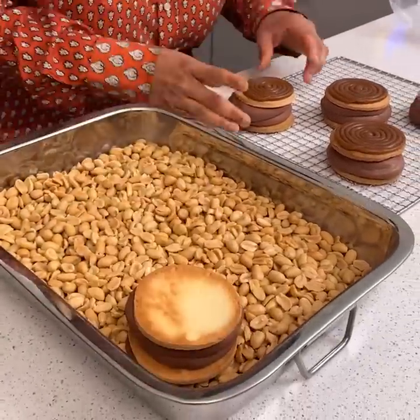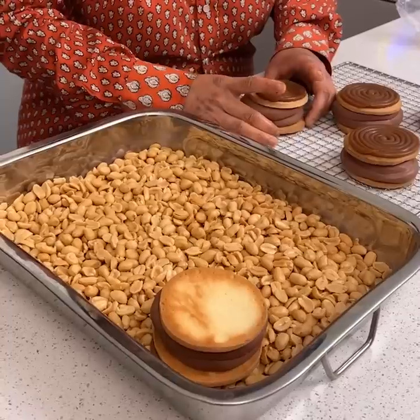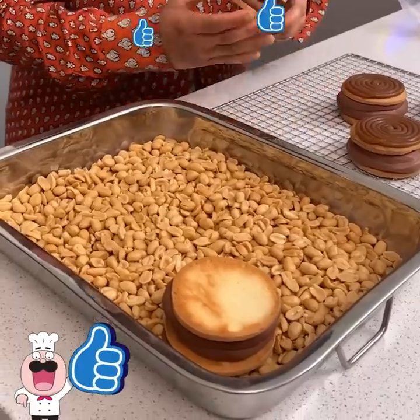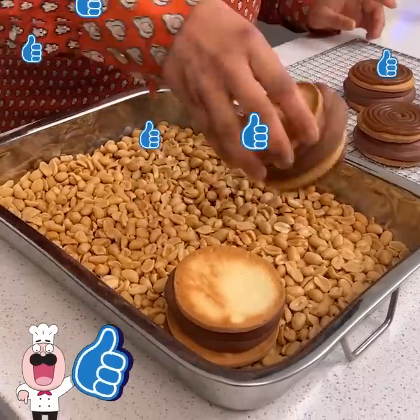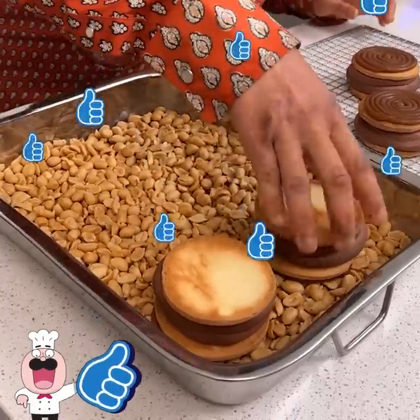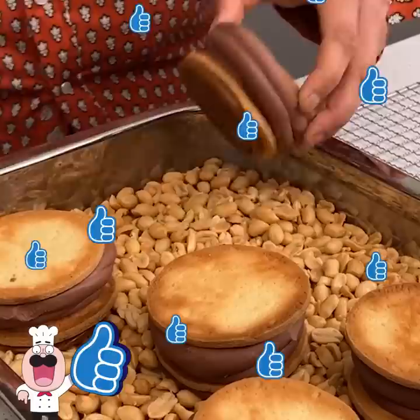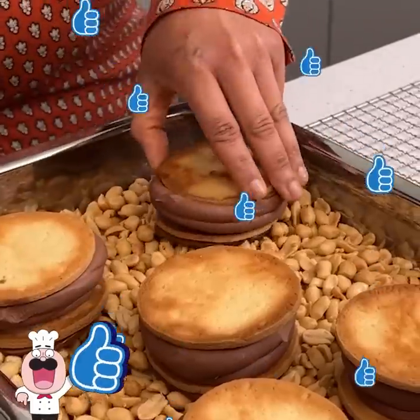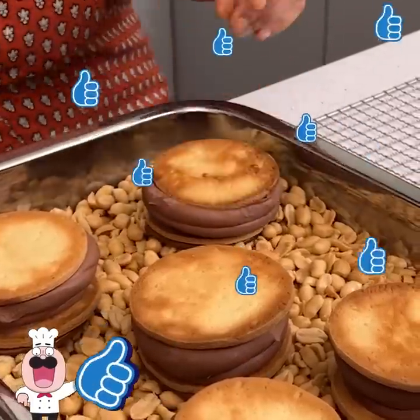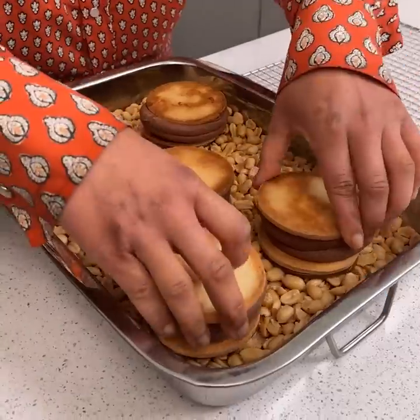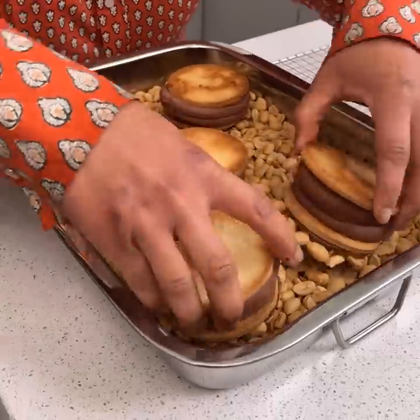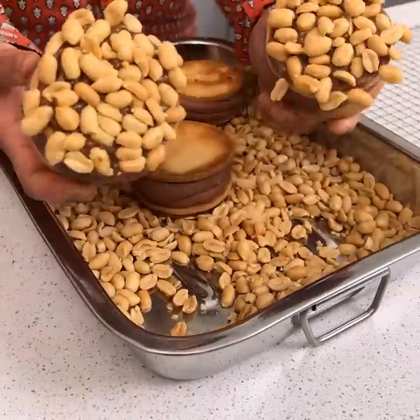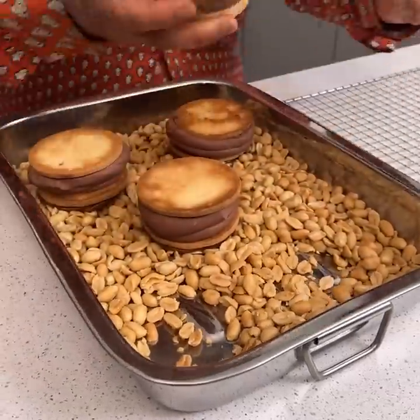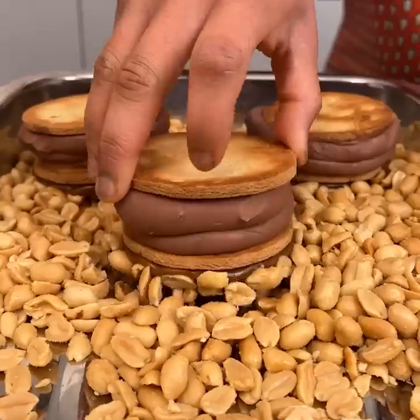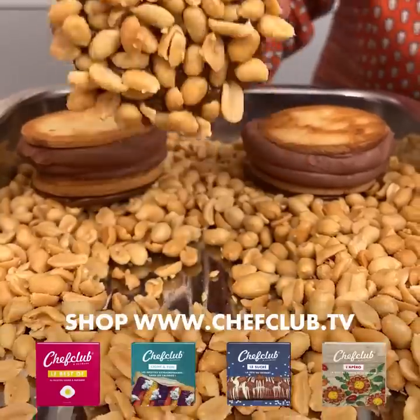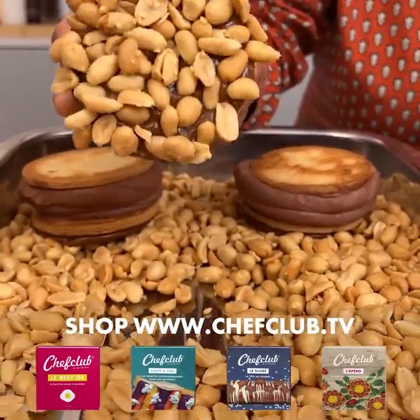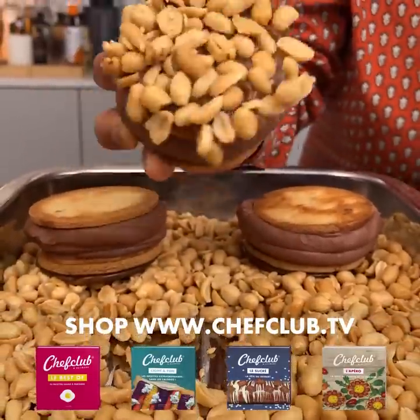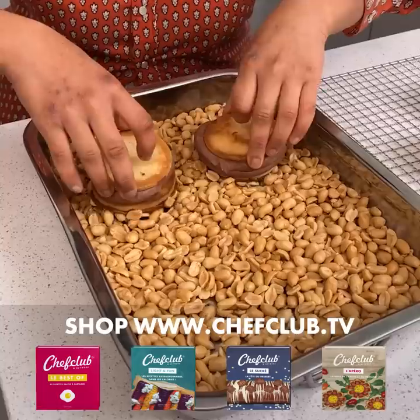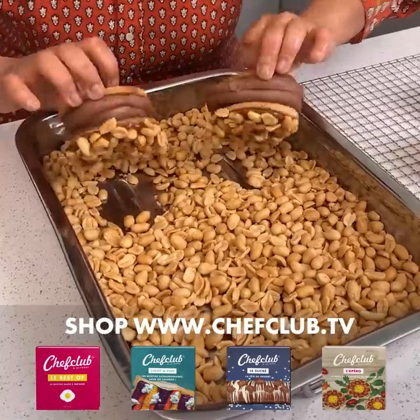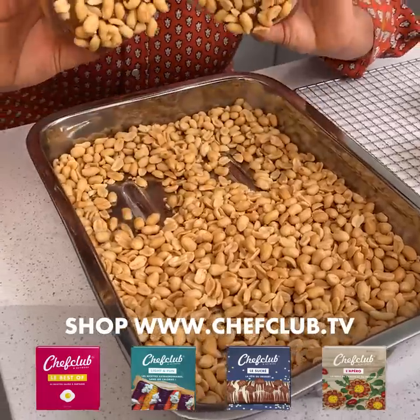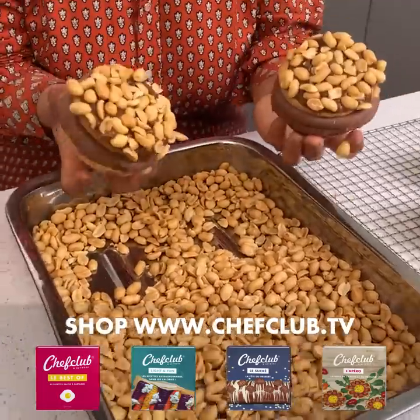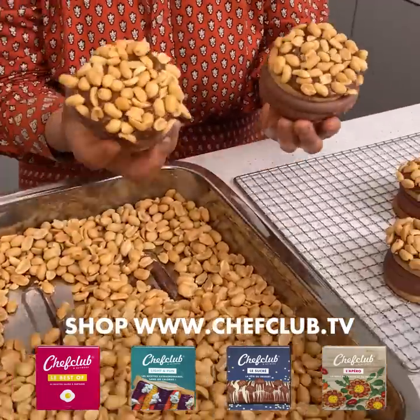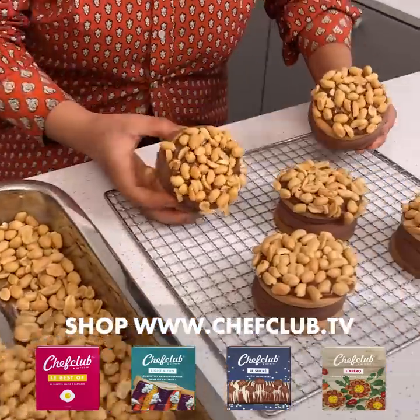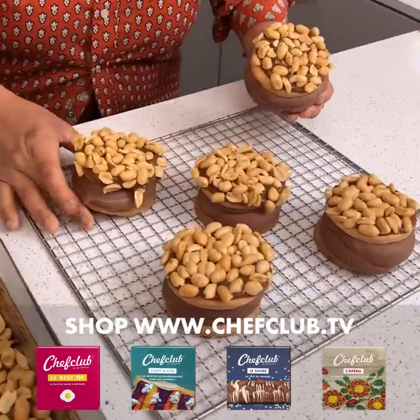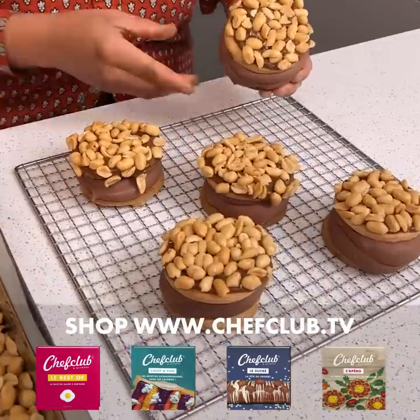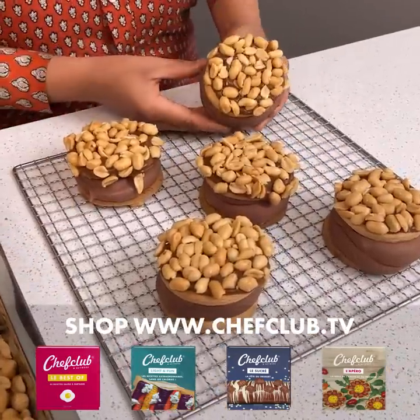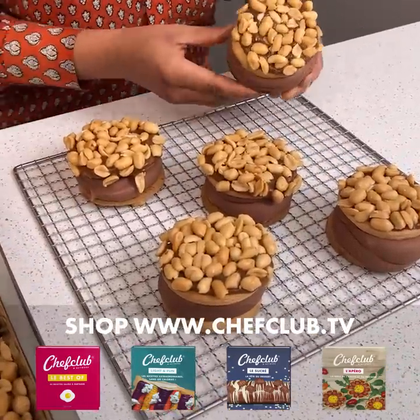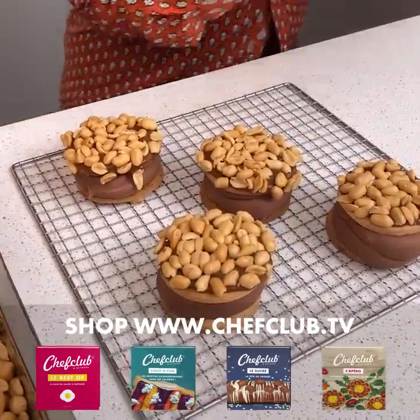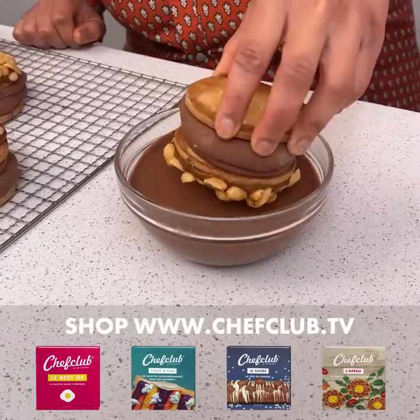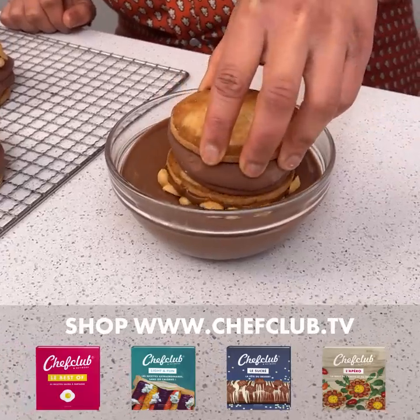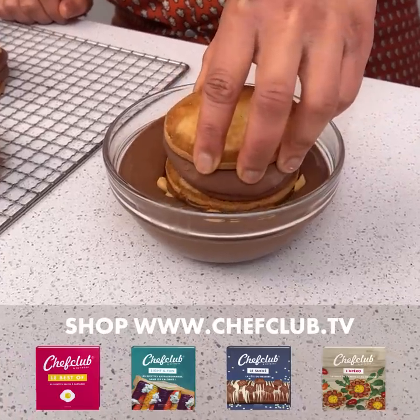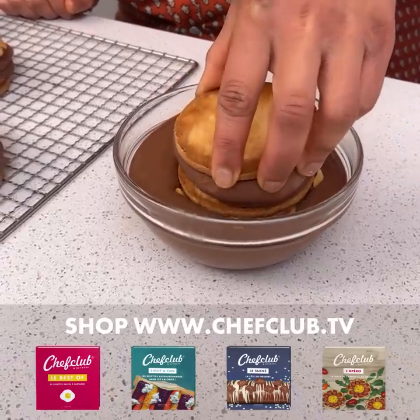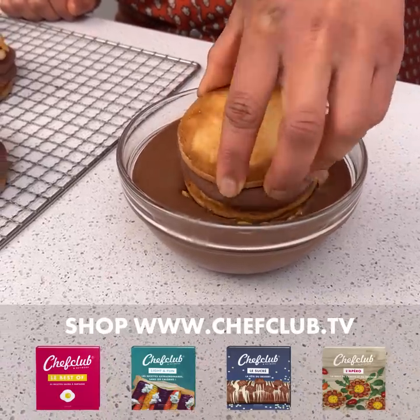We're going to take our sandwich and just go right down in our peanut. Look how yummy that looks. We're going to place our cookies there and dip them into some melted milk chocolate.